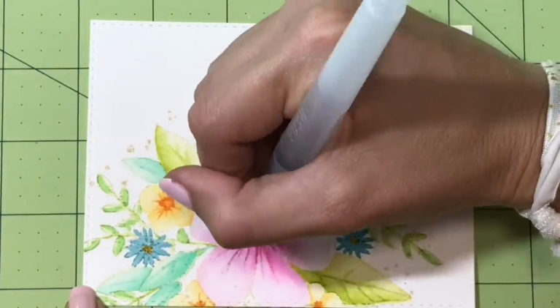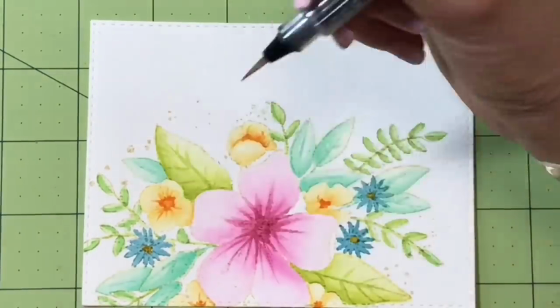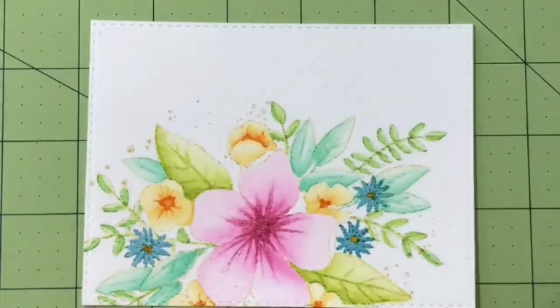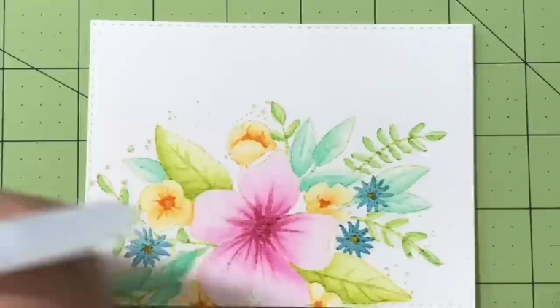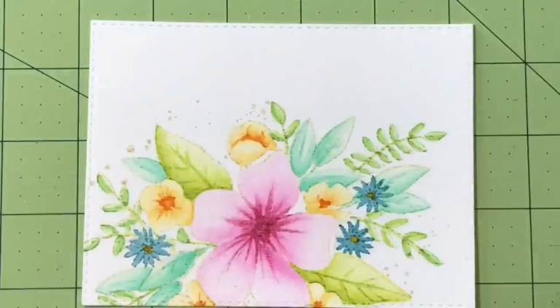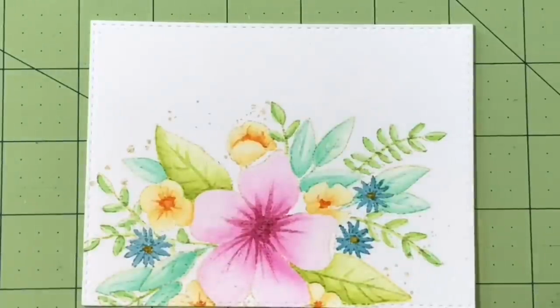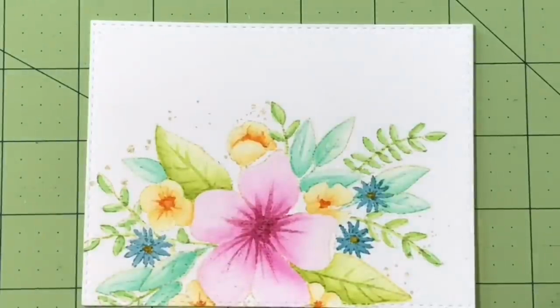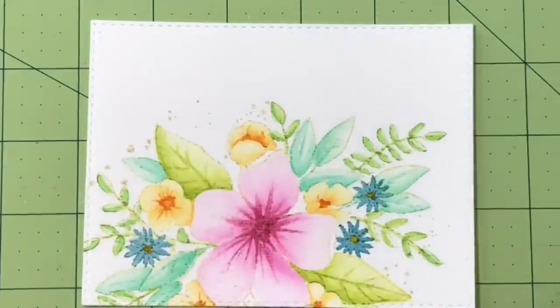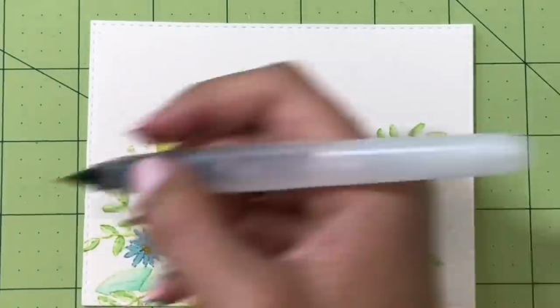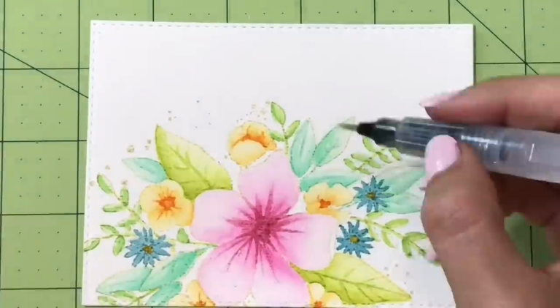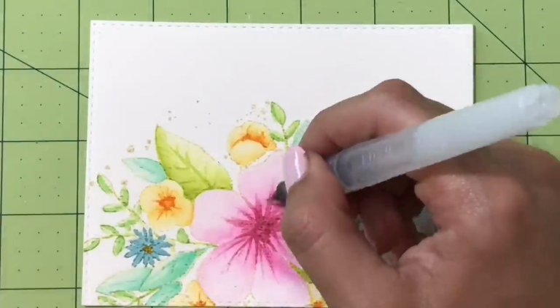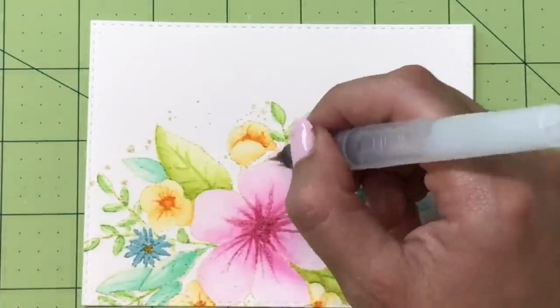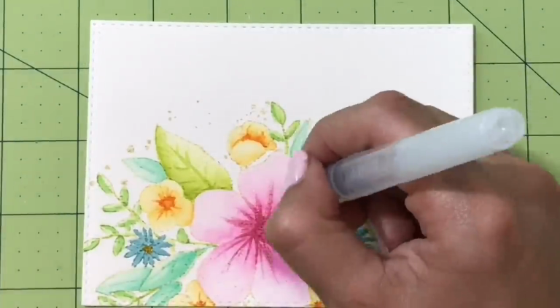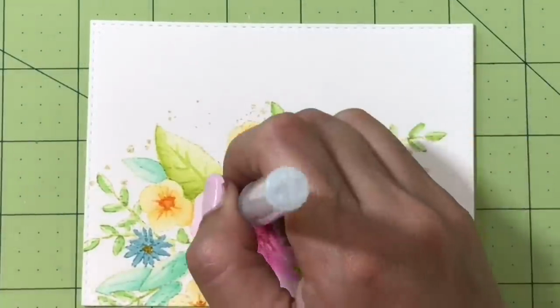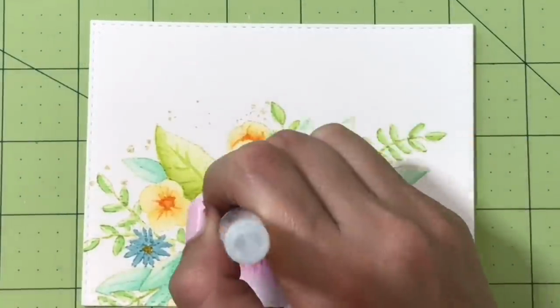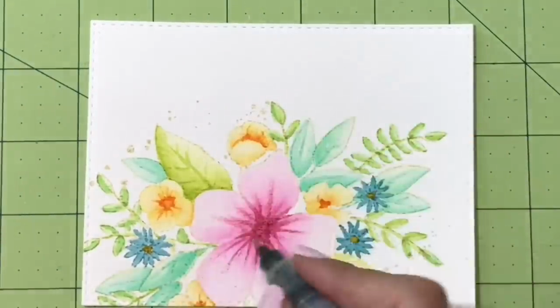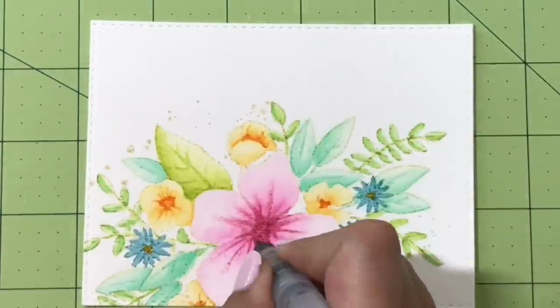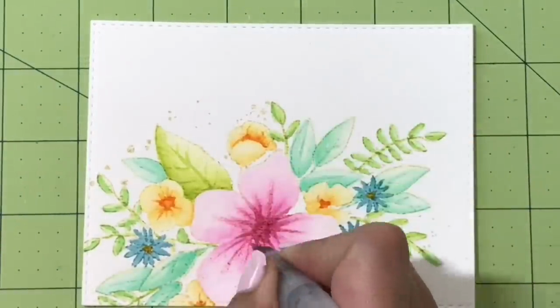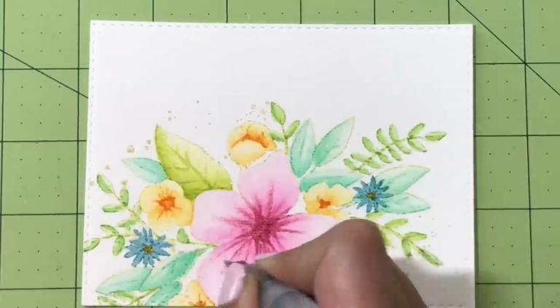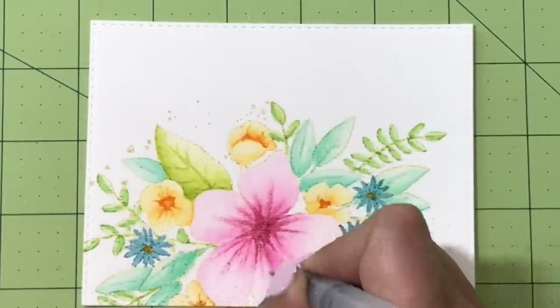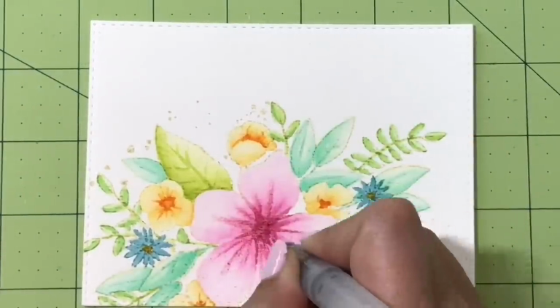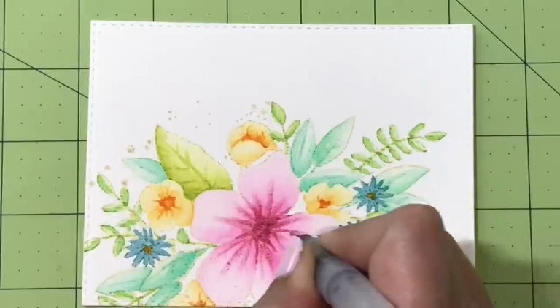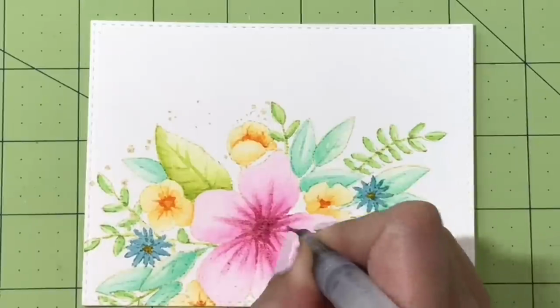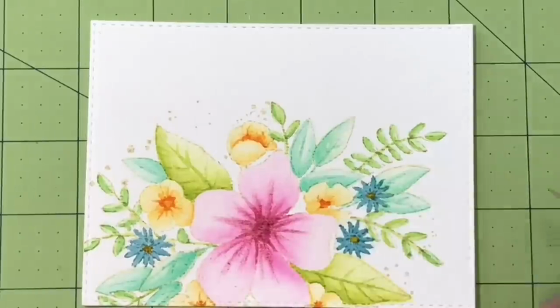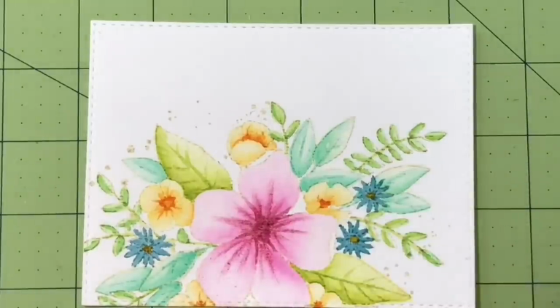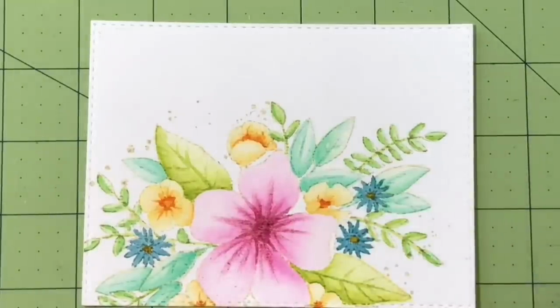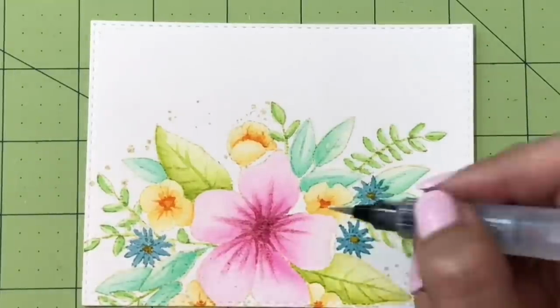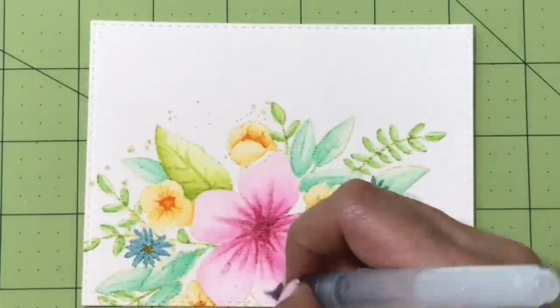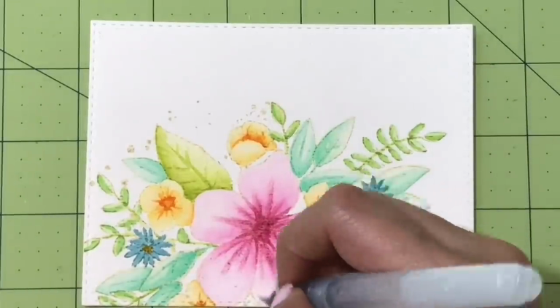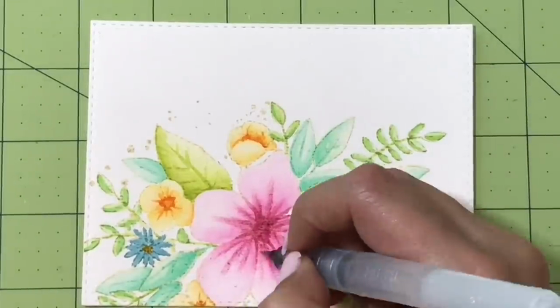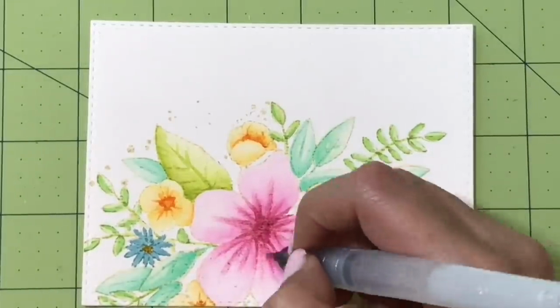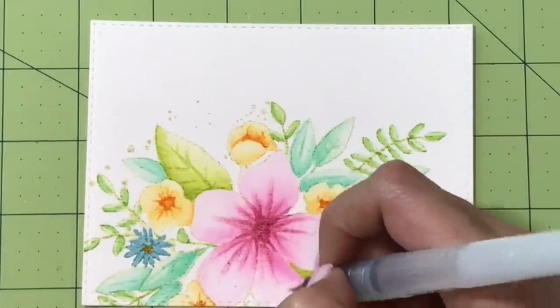I'm almost done with the details and it's looking pretty good. I'm going to move on to my white gel pen here in just a second.